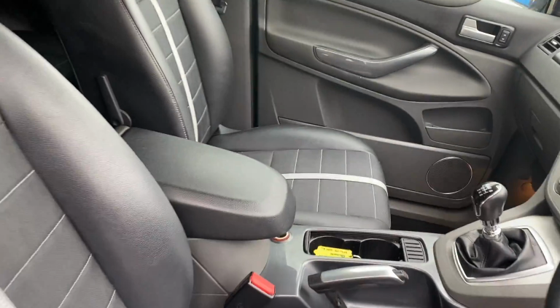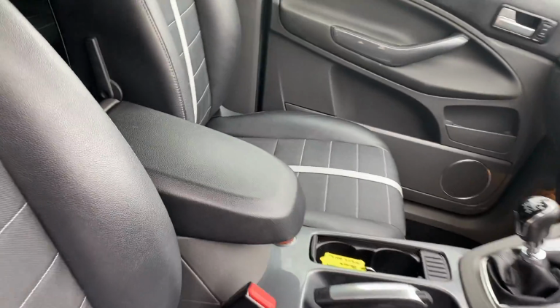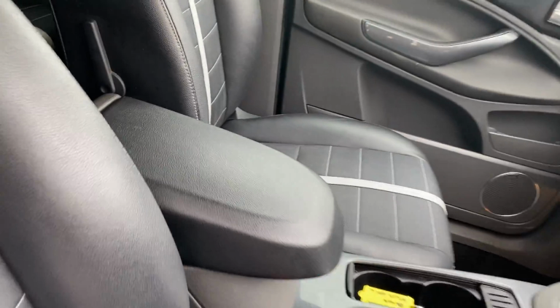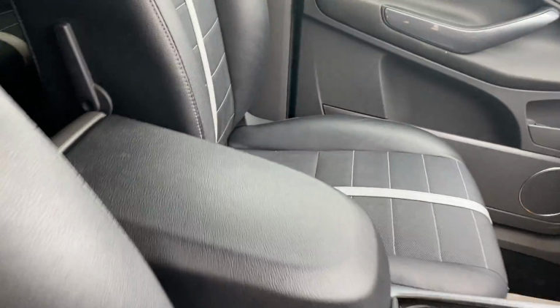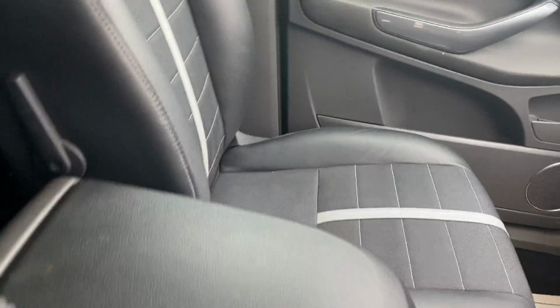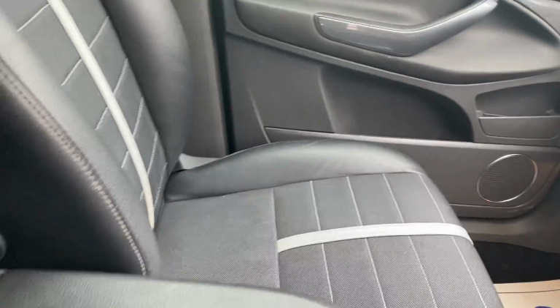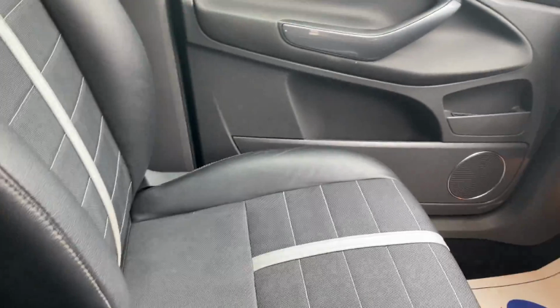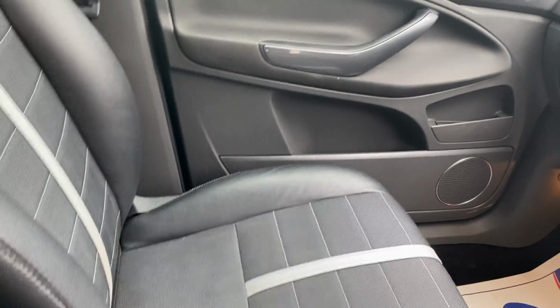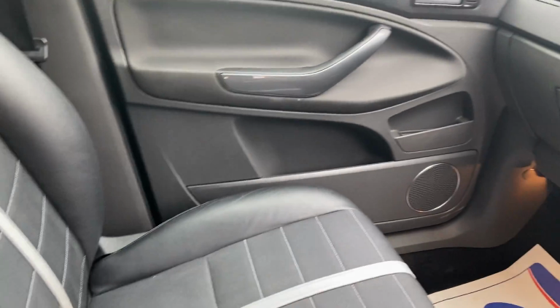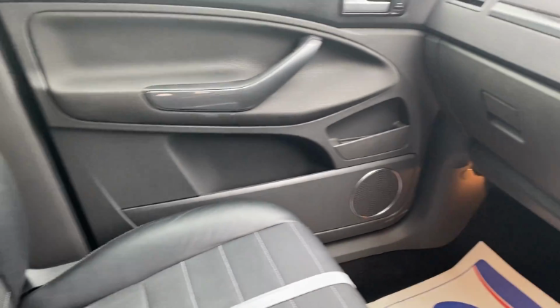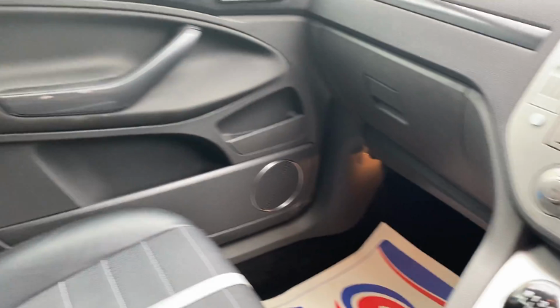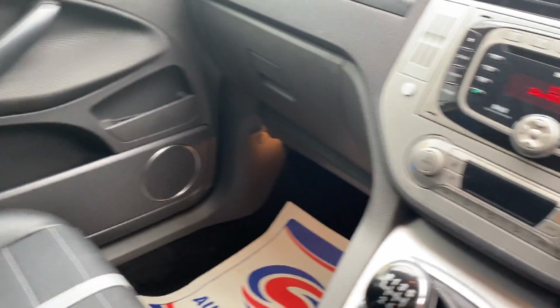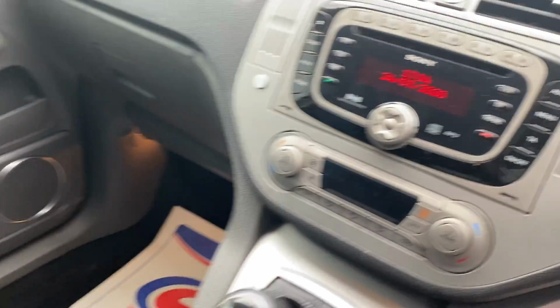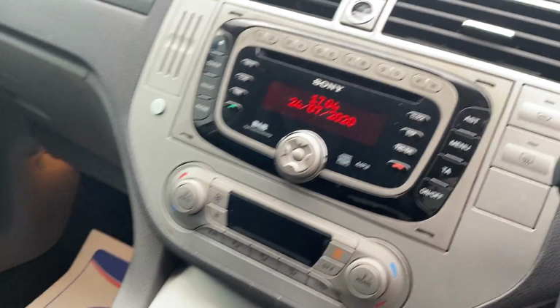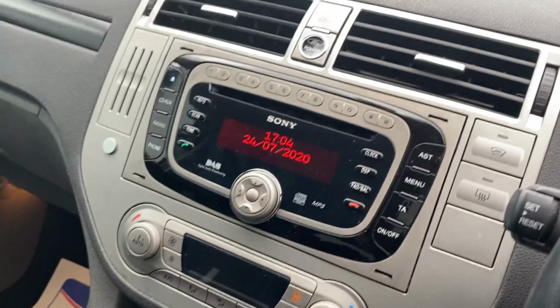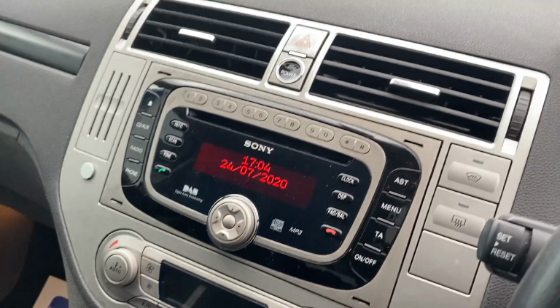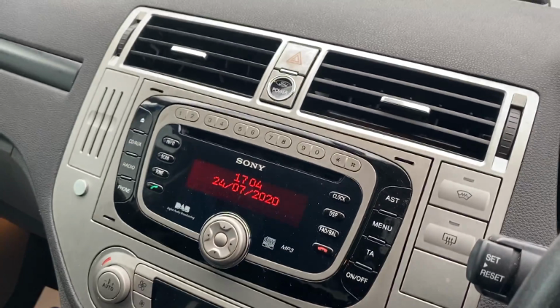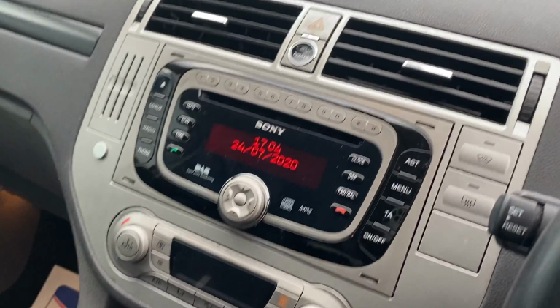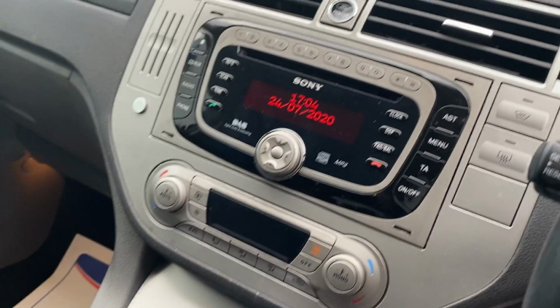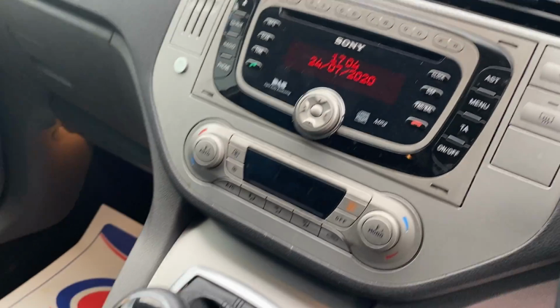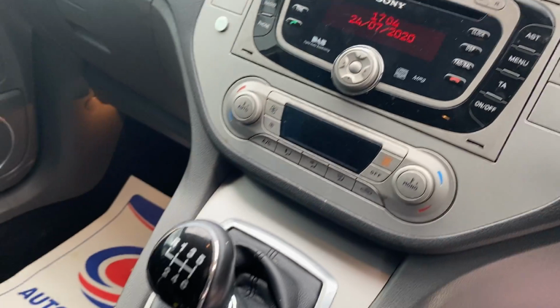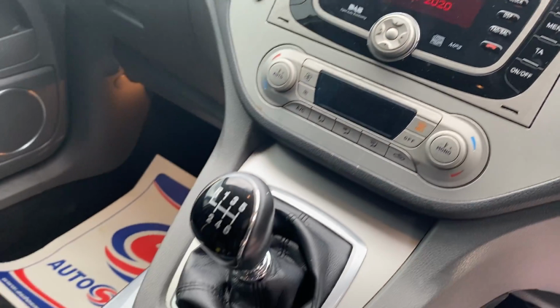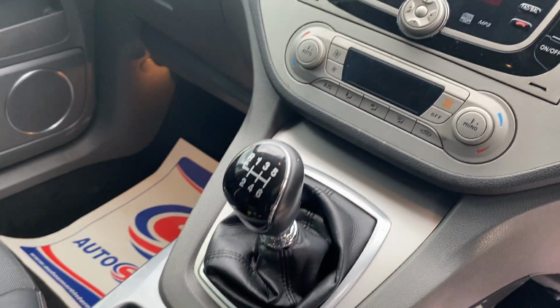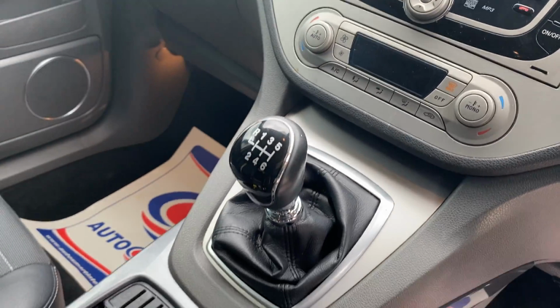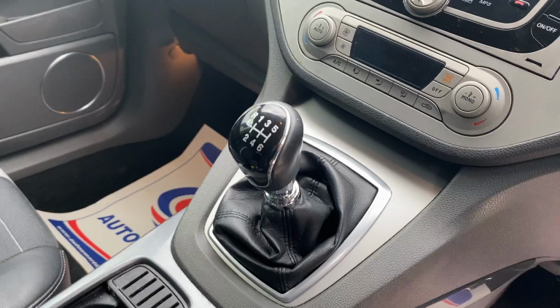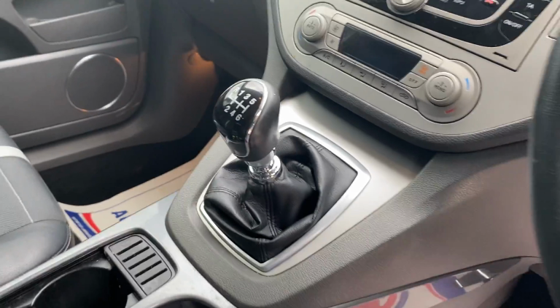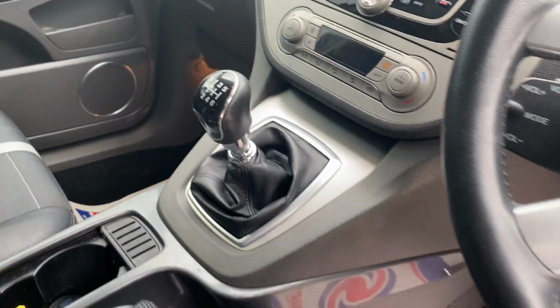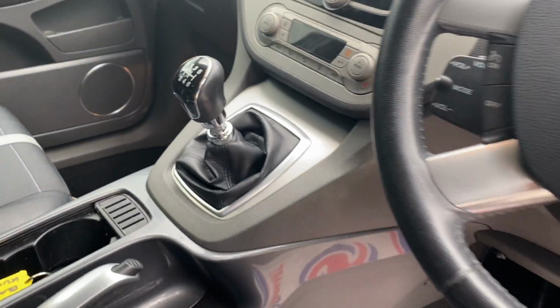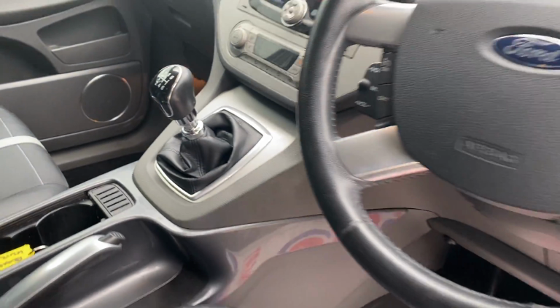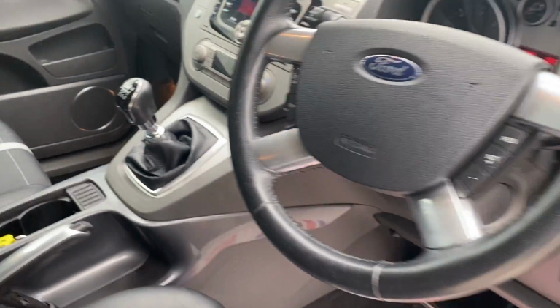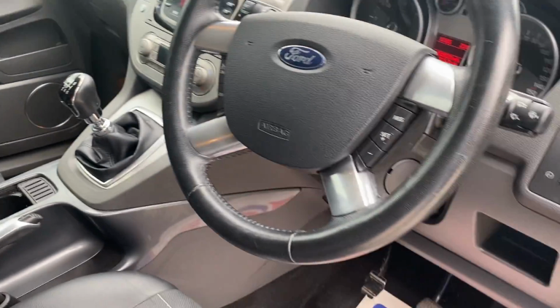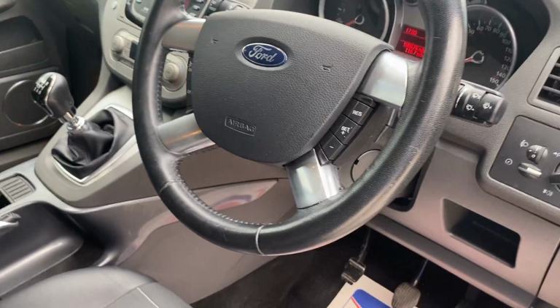Lovely condition inside and out, no wear on any of the buttons, just push start, 6 speed, cruise control.